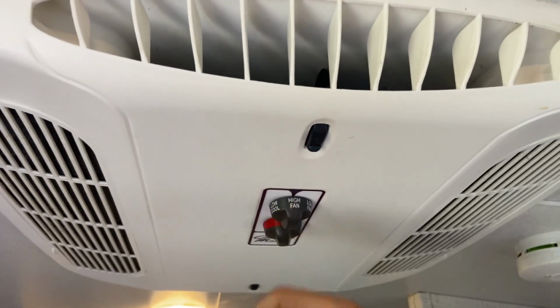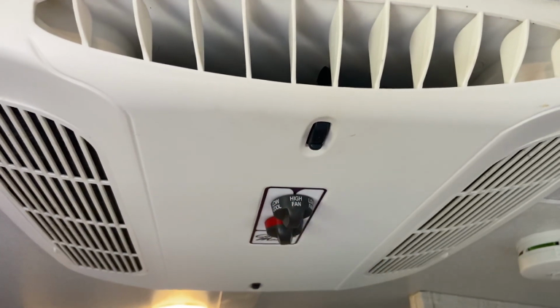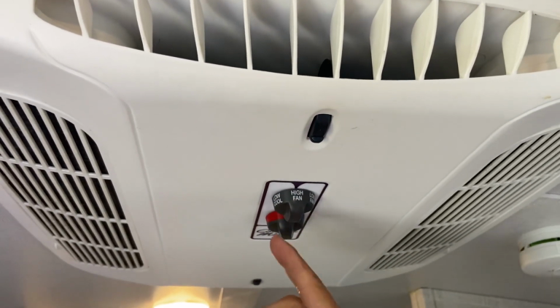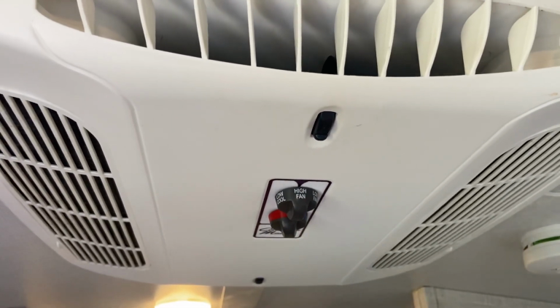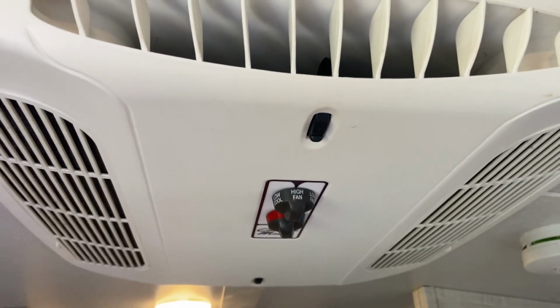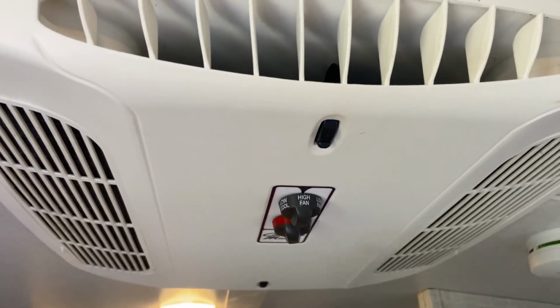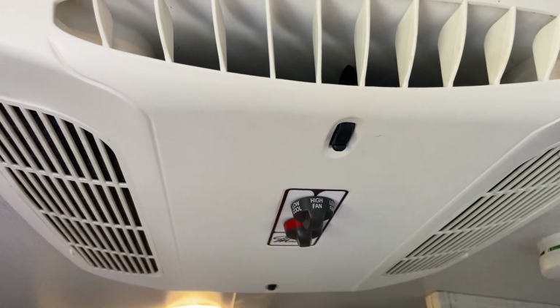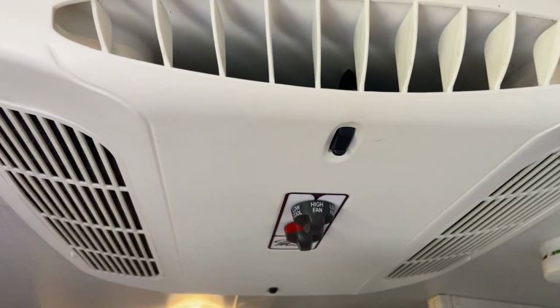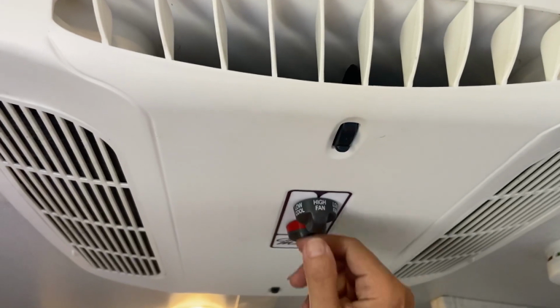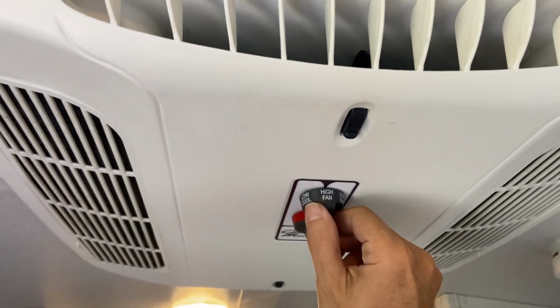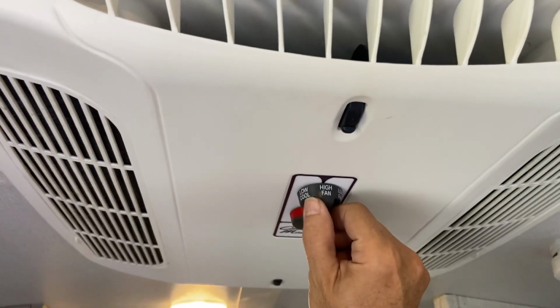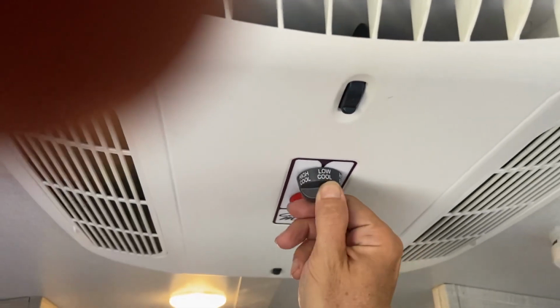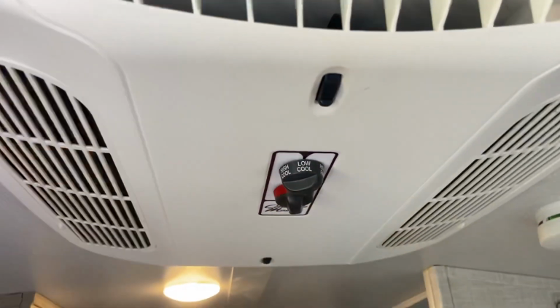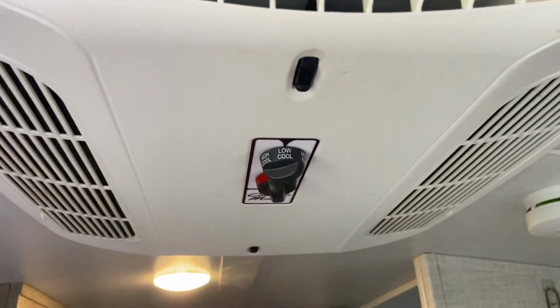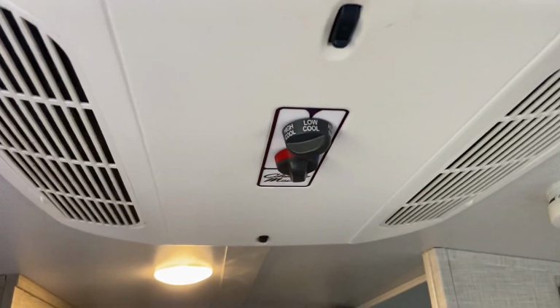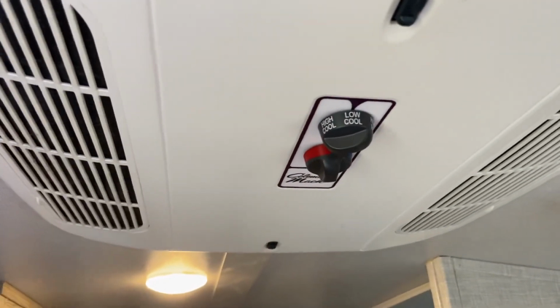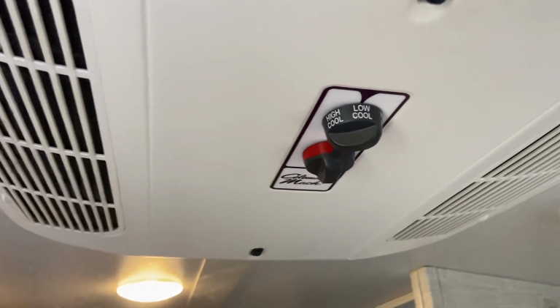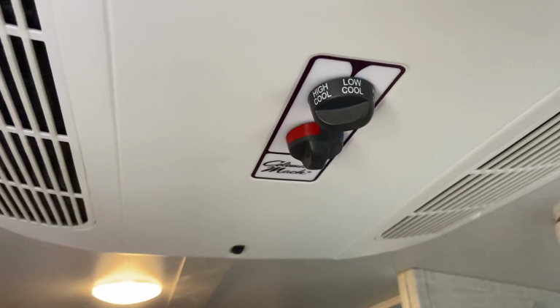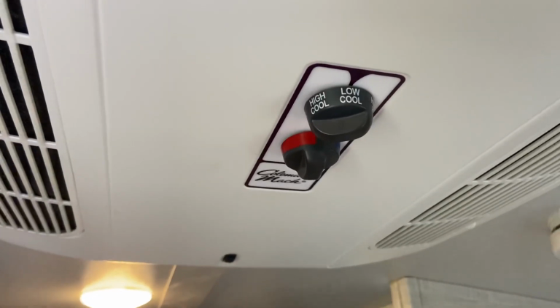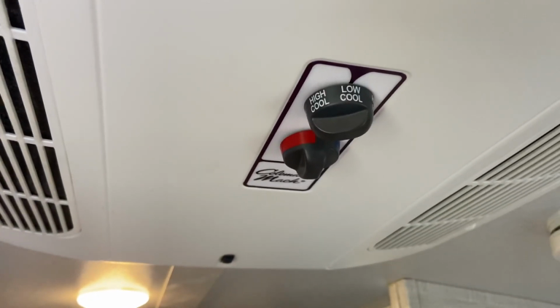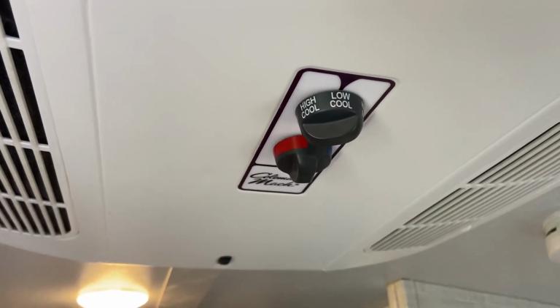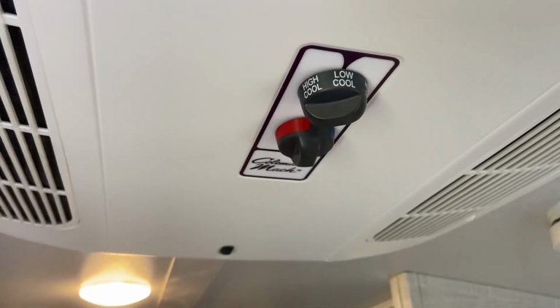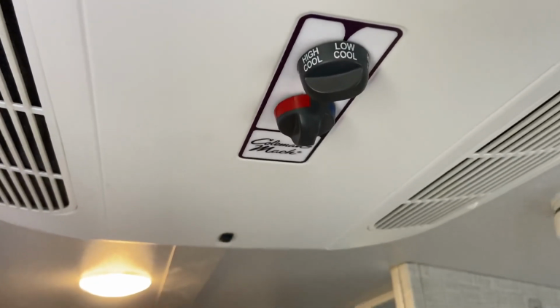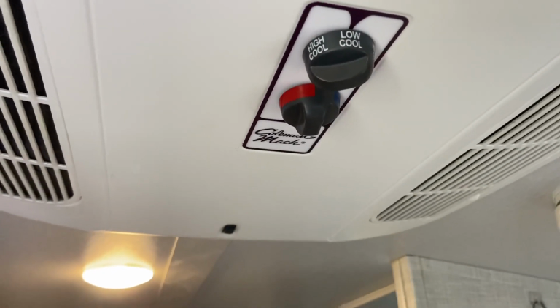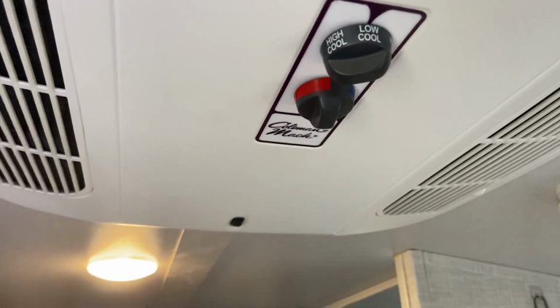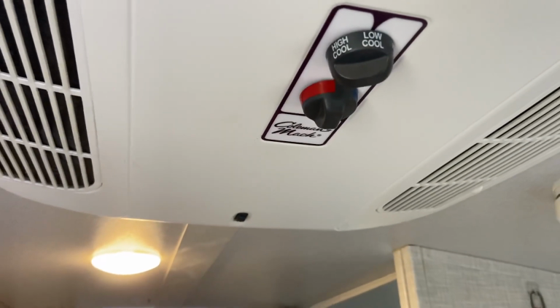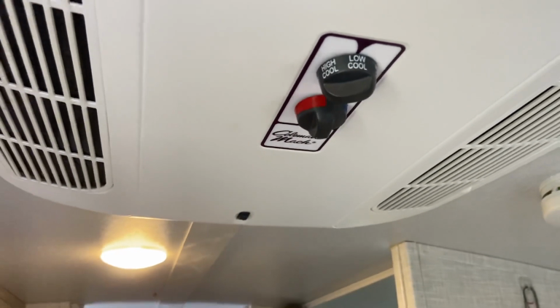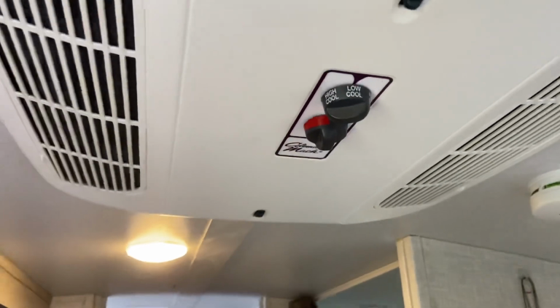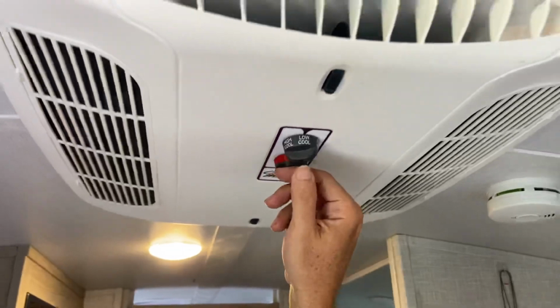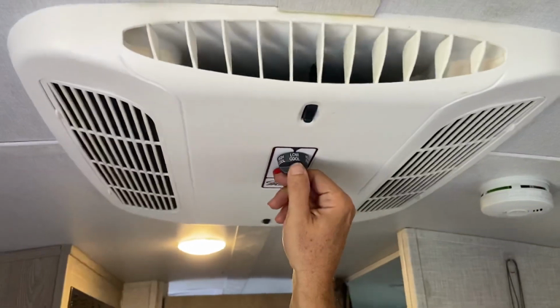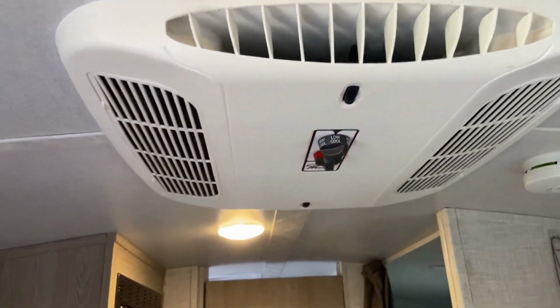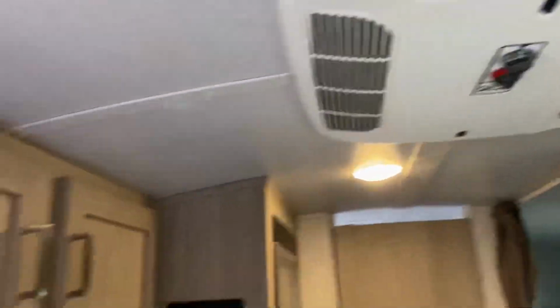Now you get up to high fan — that's going to help you out. Then you turn to low cool and you're going to hear it kick on. You'll hear that generator kick up. Boom. Alright, now let's go back outside.